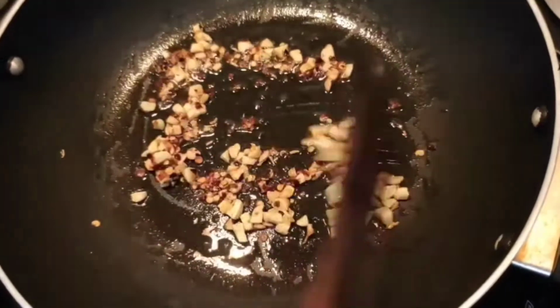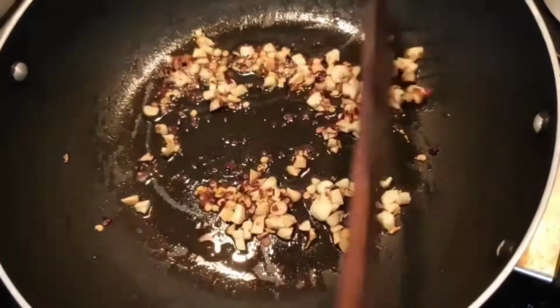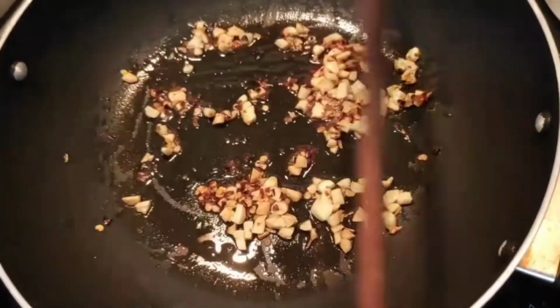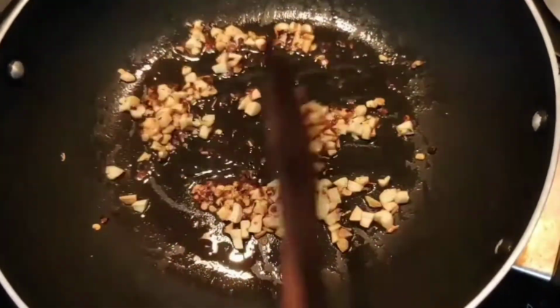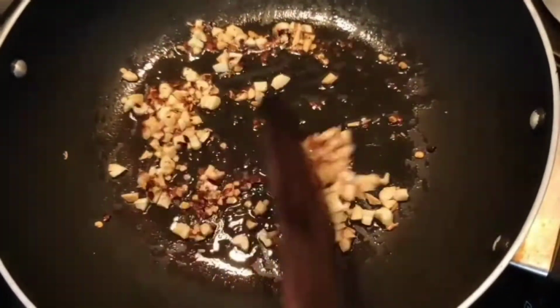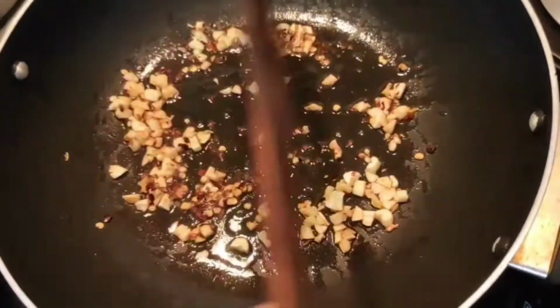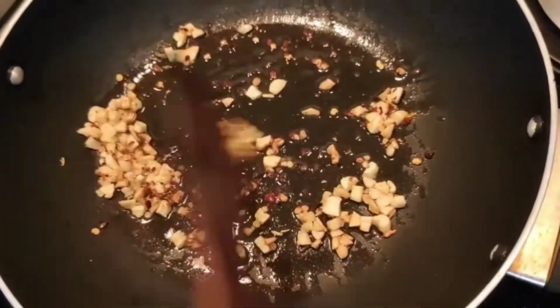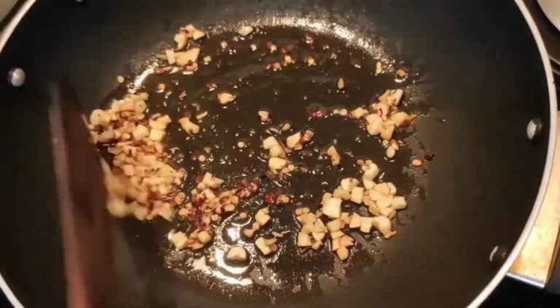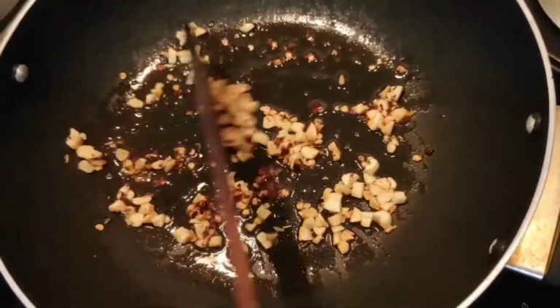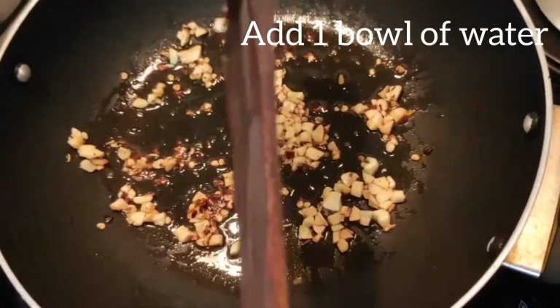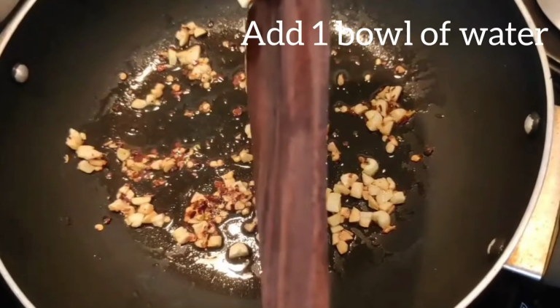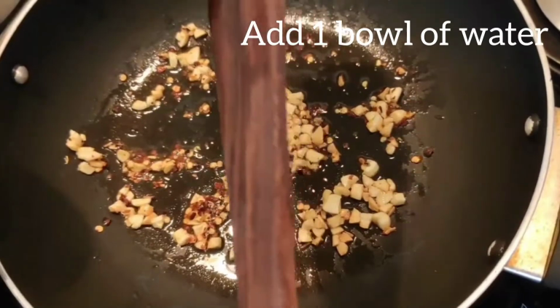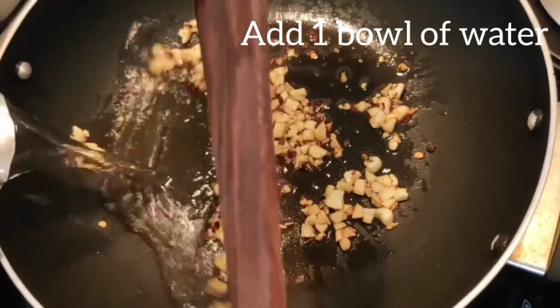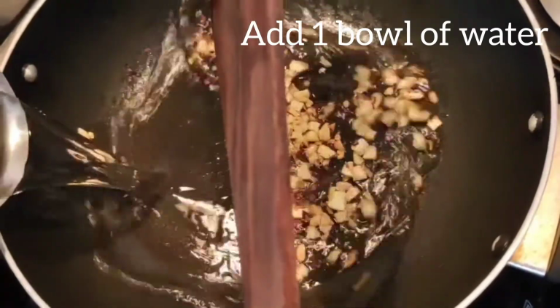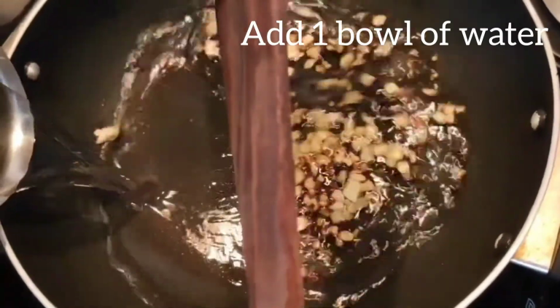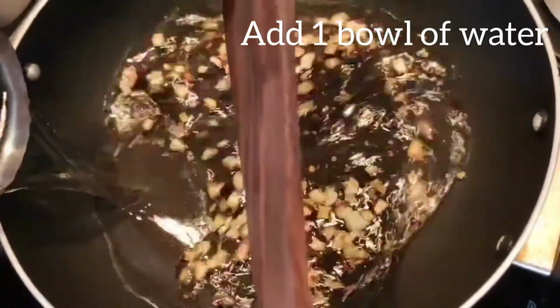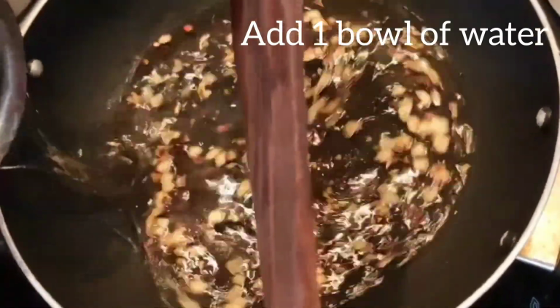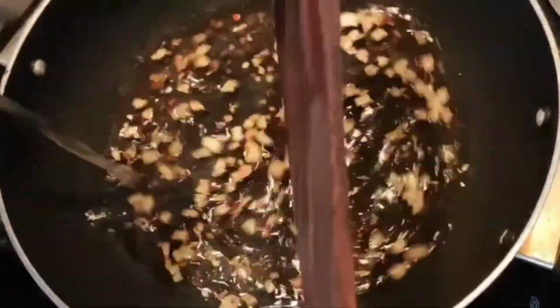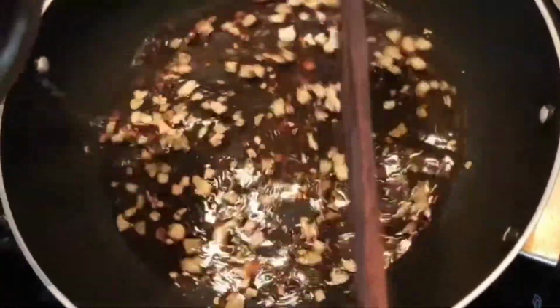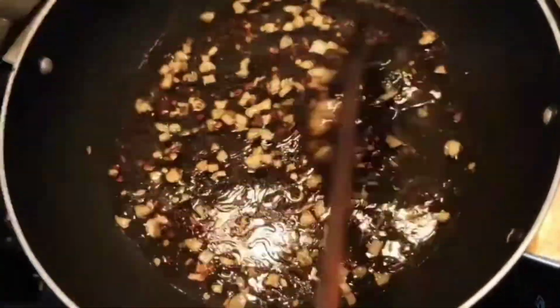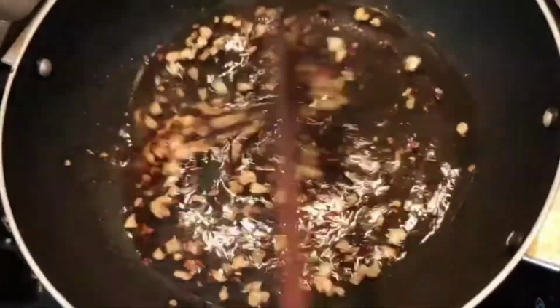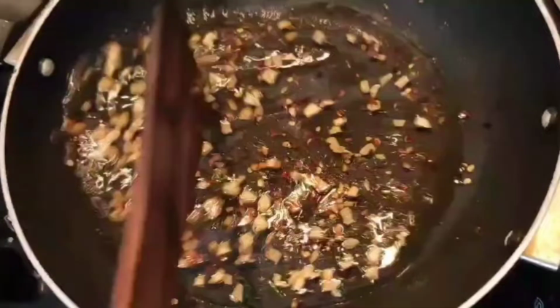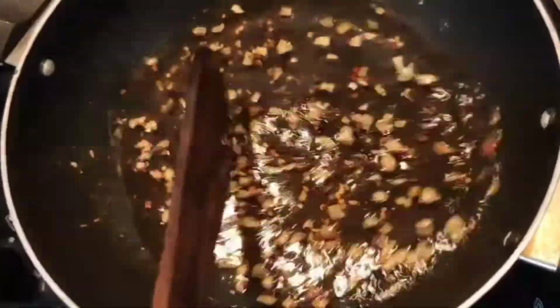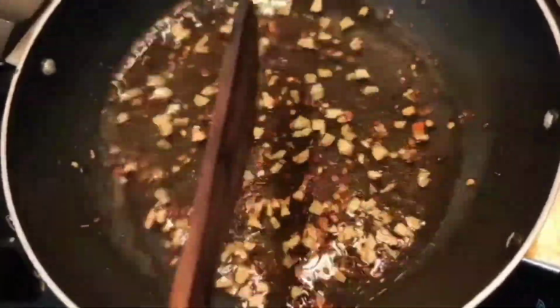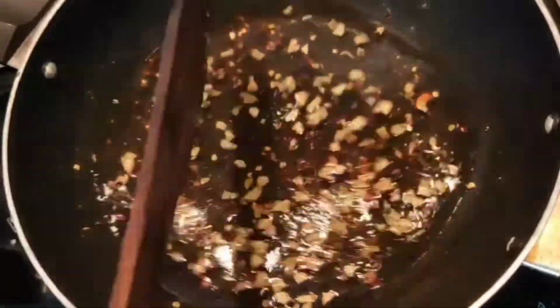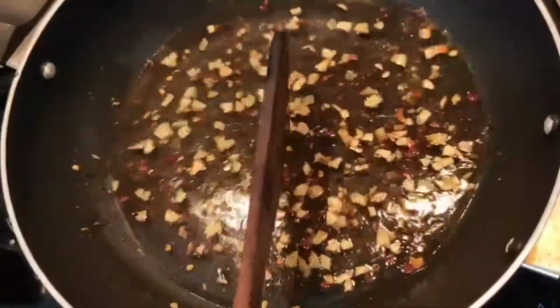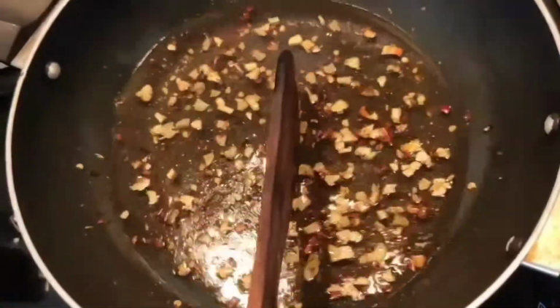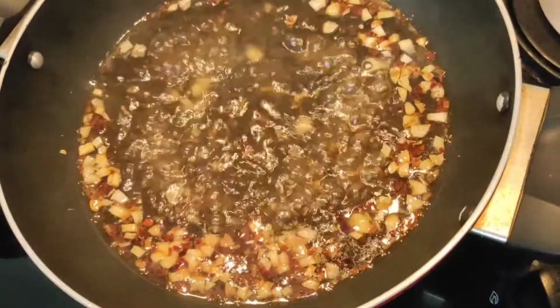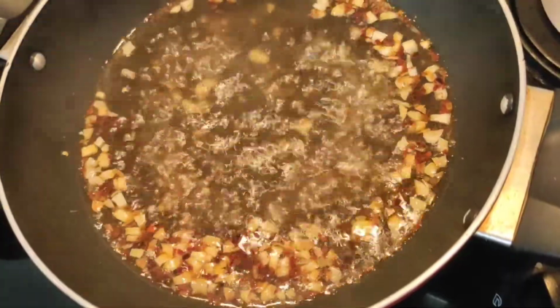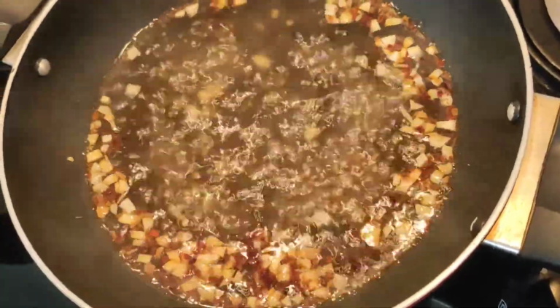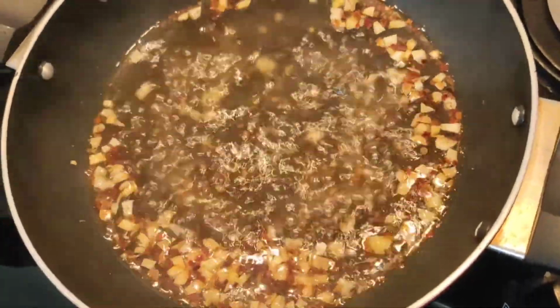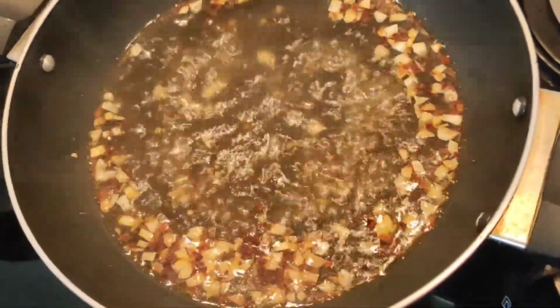So after mixing it well, you should add approximately 1 bowl of water. And it should start boiling. As you can see the water has started boiling.